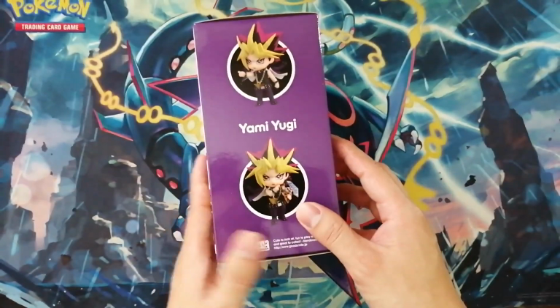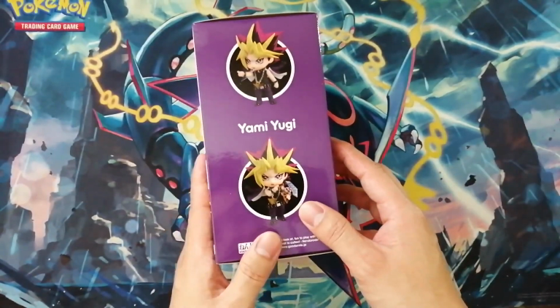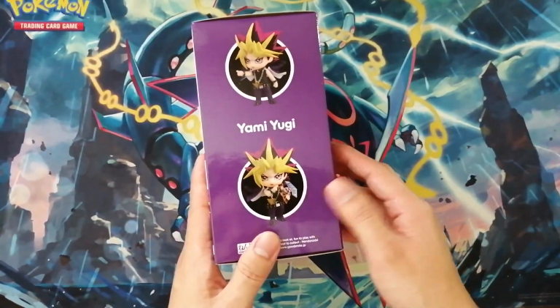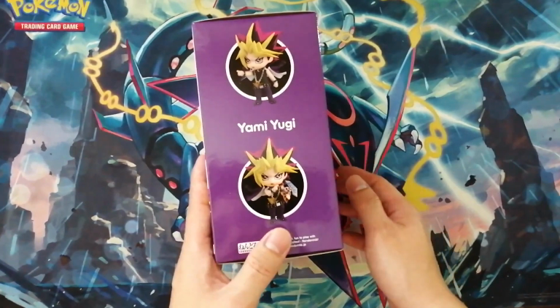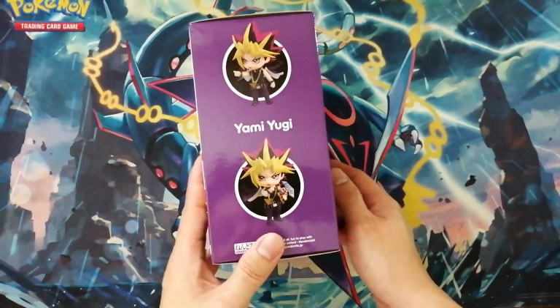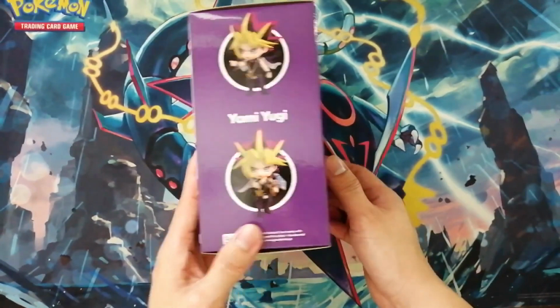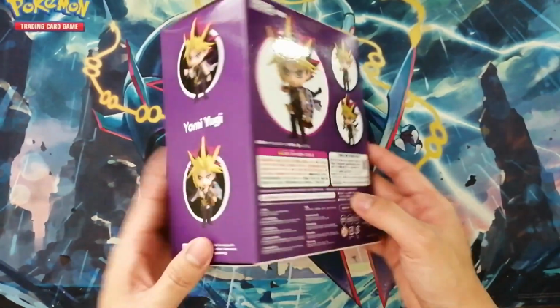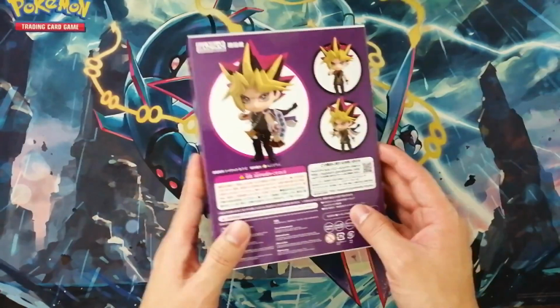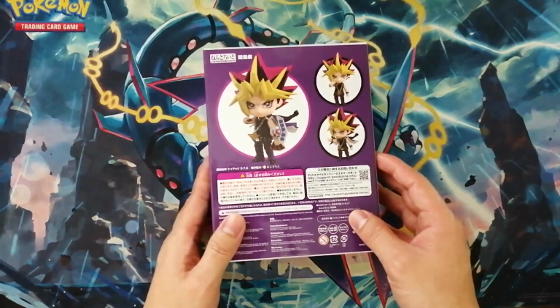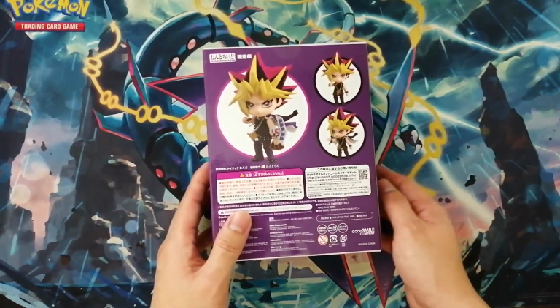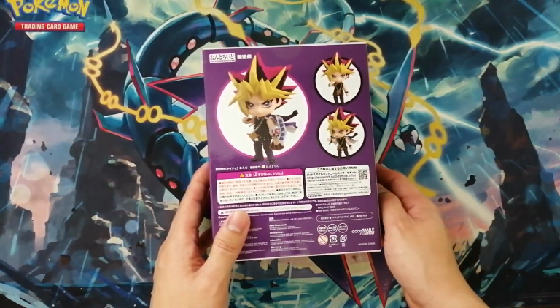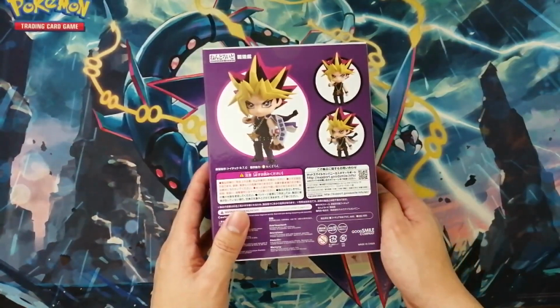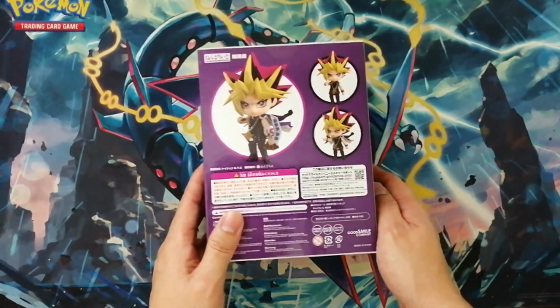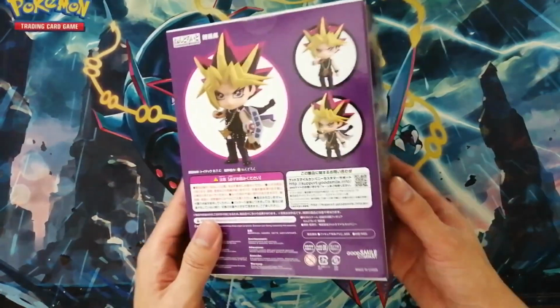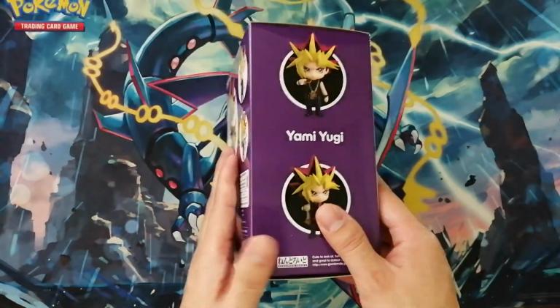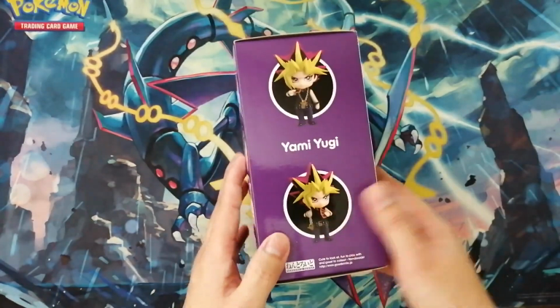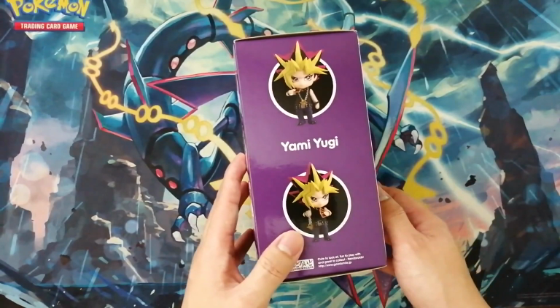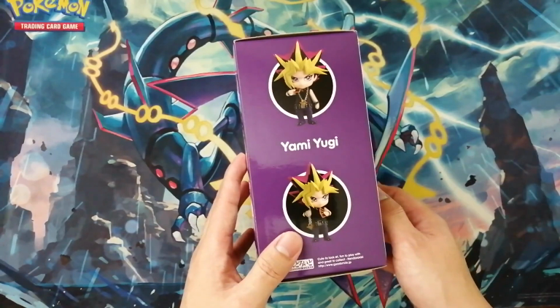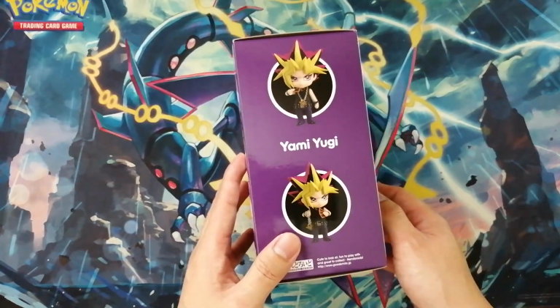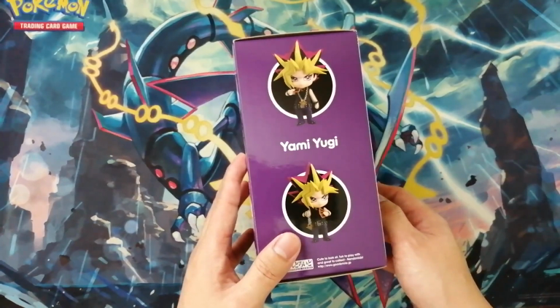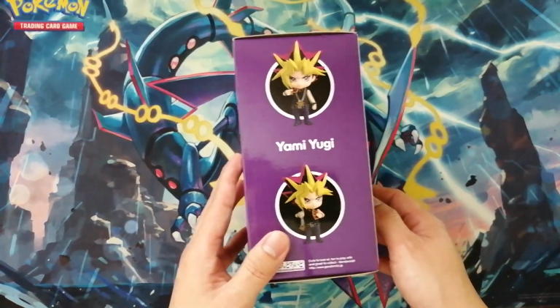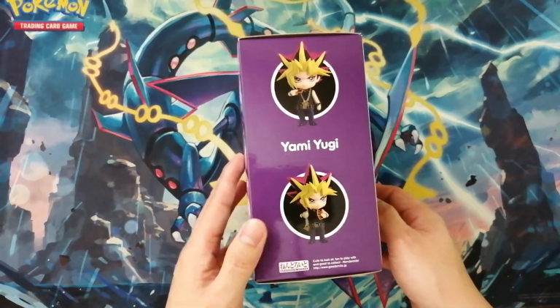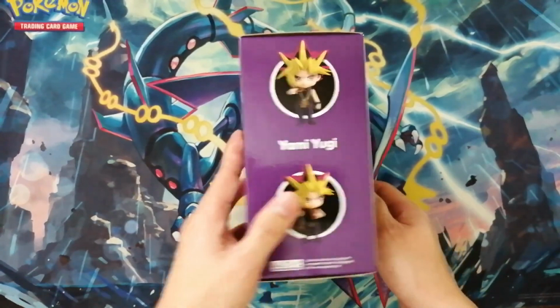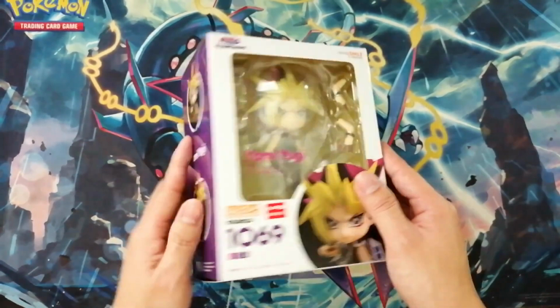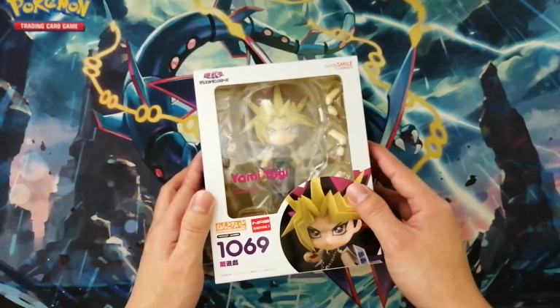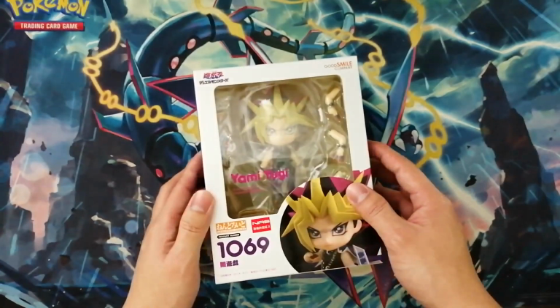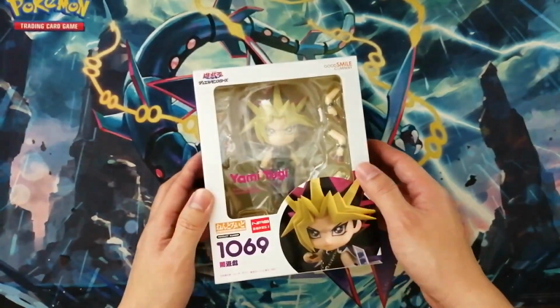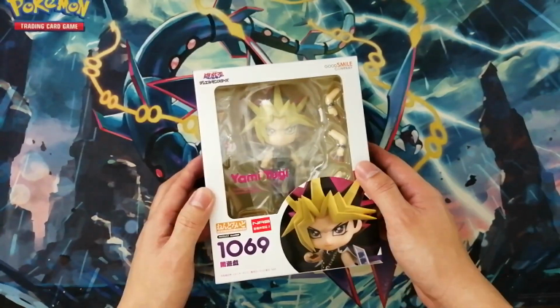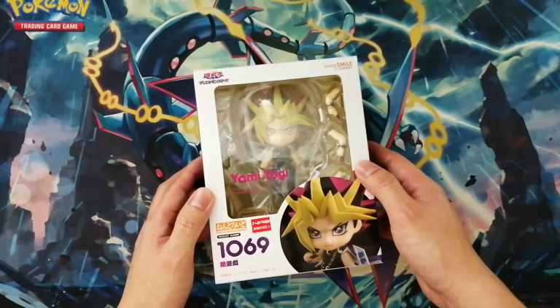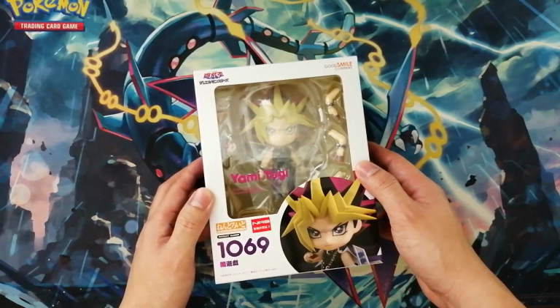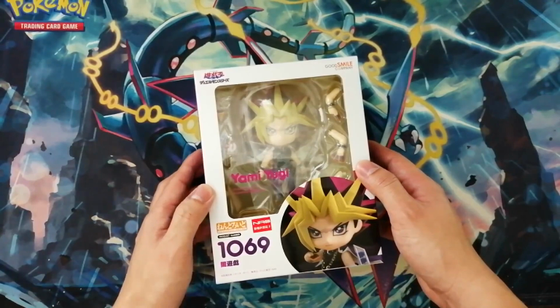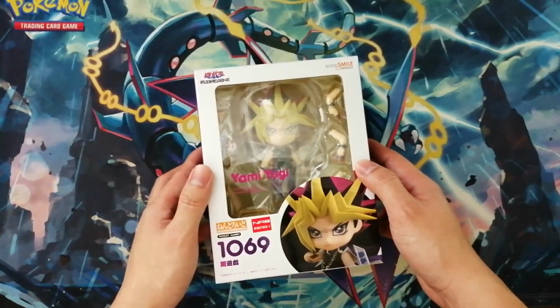I love the color of the box, his design overall, his hair looks really good. Yami Yugi, Nendoroid 1069.